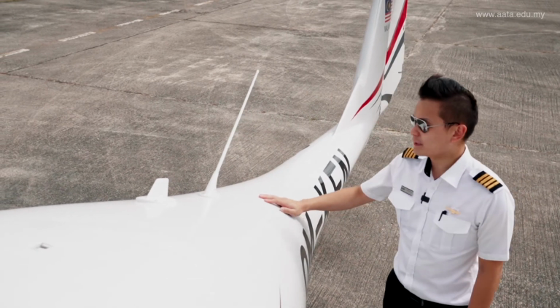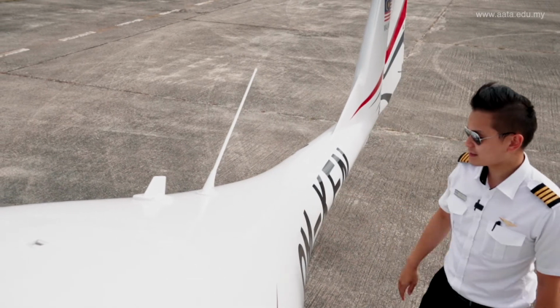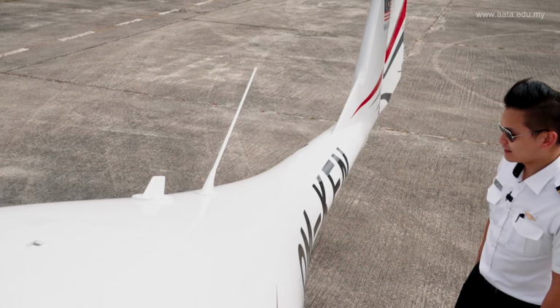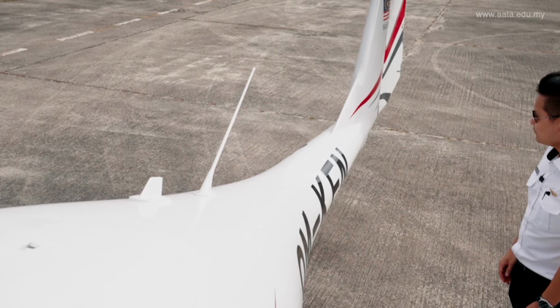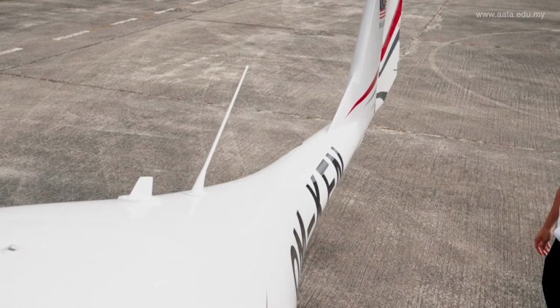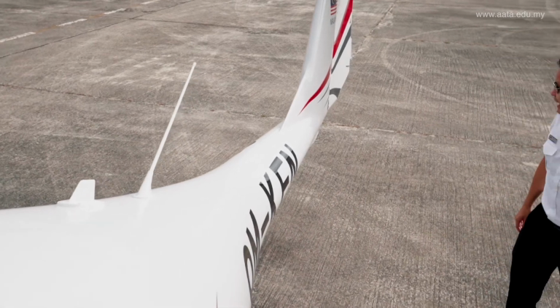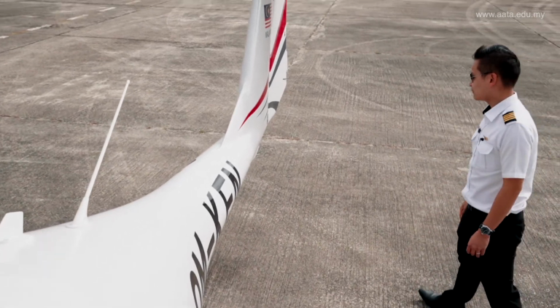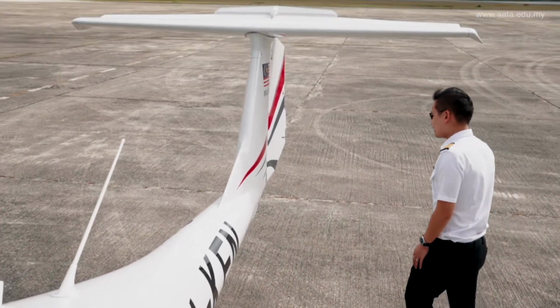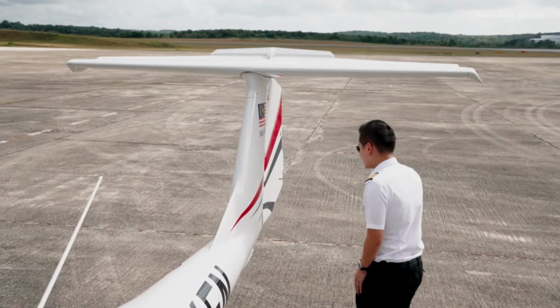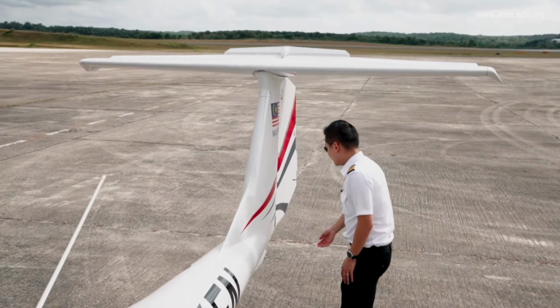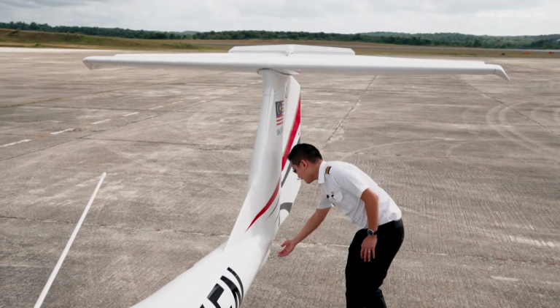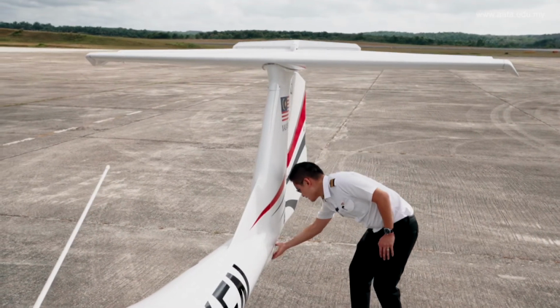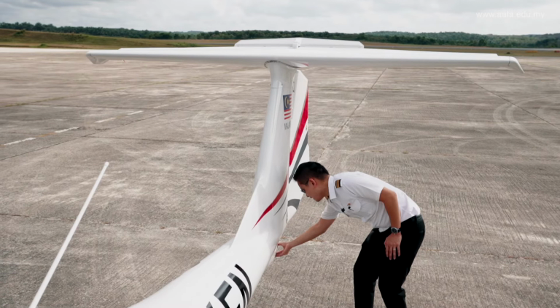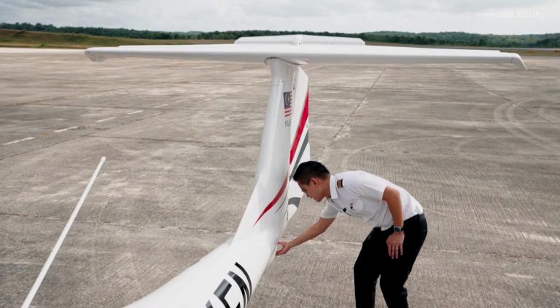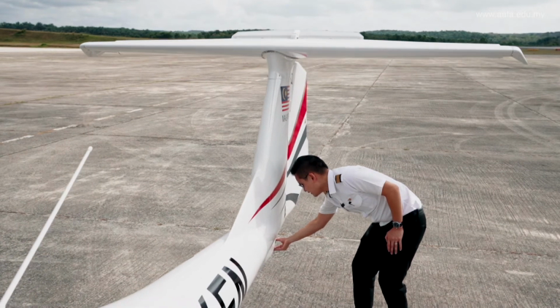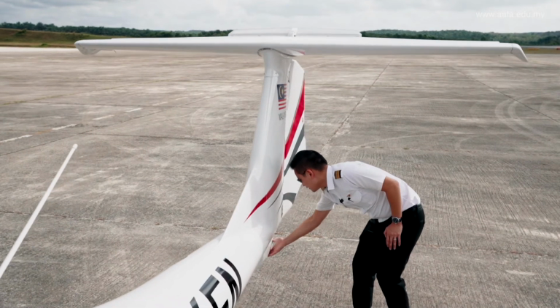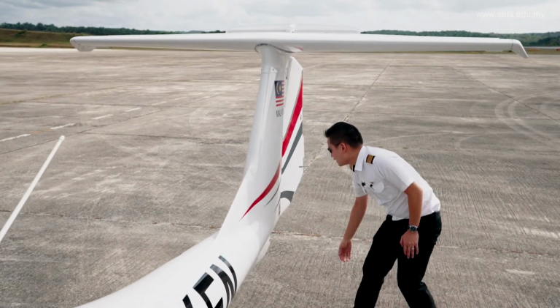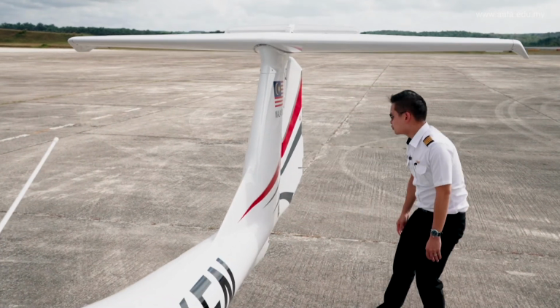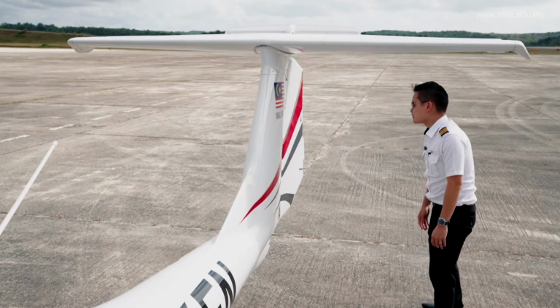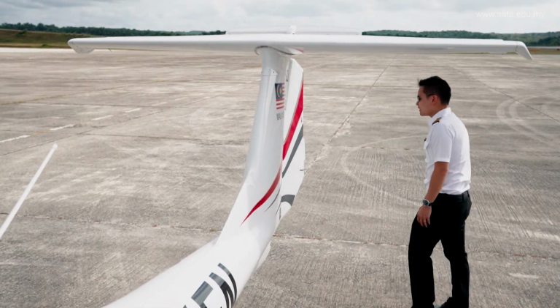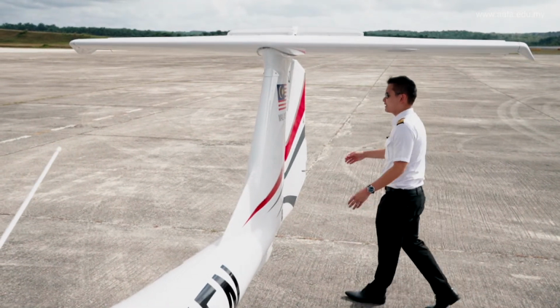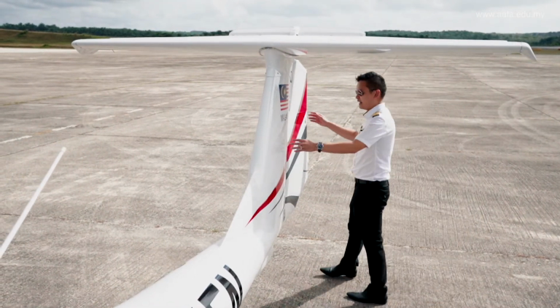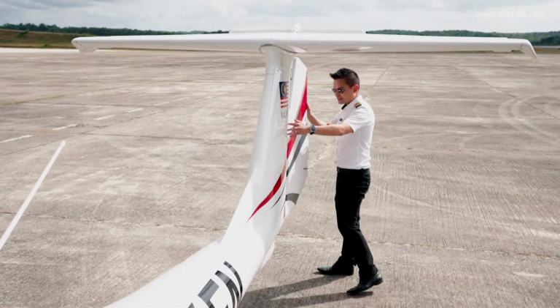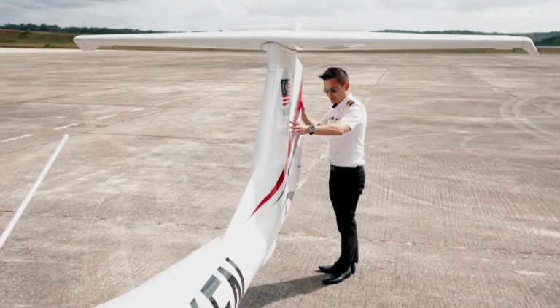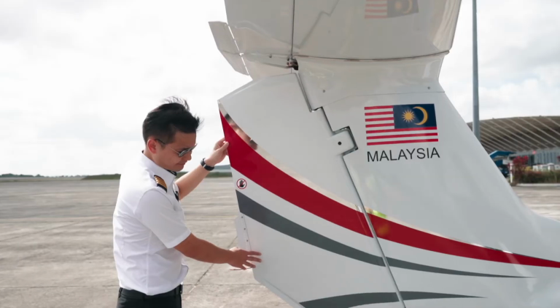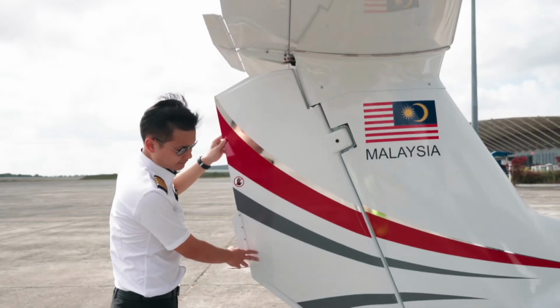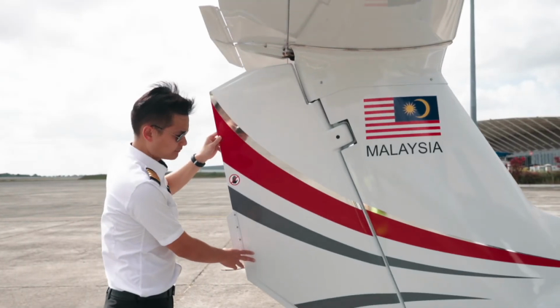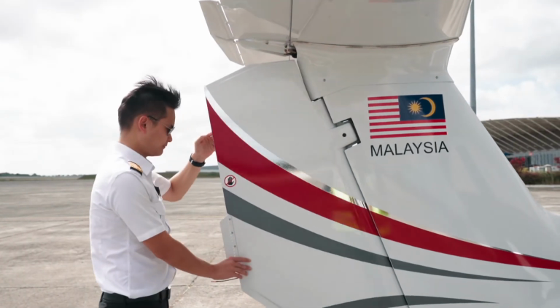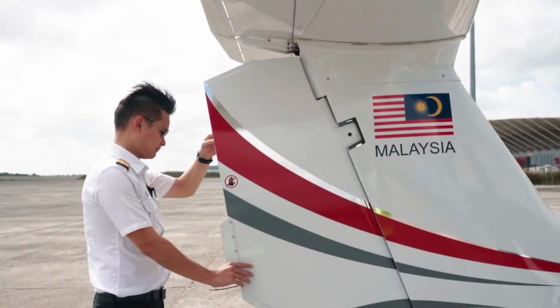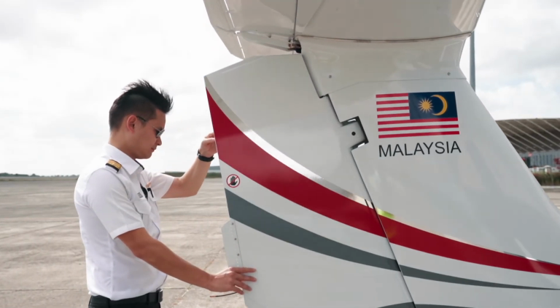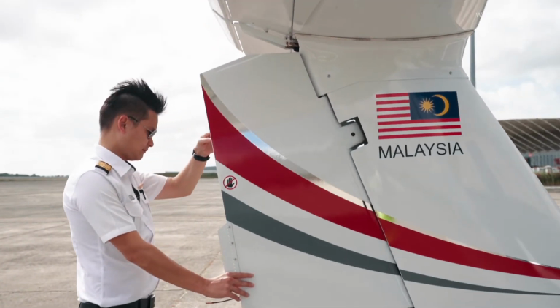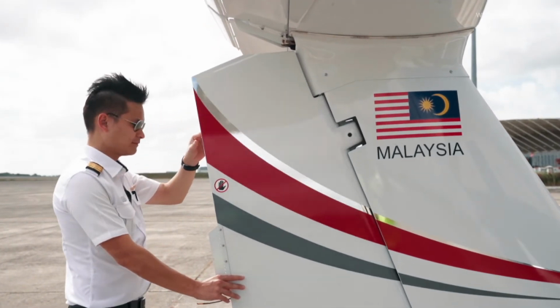Let's move on to the empennage of the aircraft. The tail skid plate is good and smooth. For the rudder, have a look at the cable connection — it has proper tension on it.